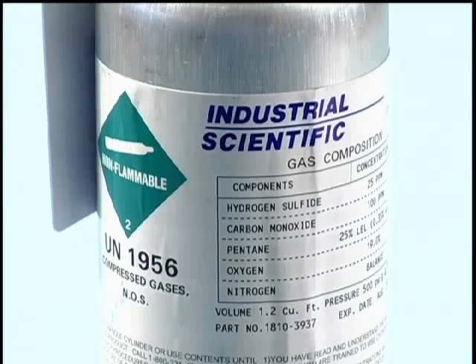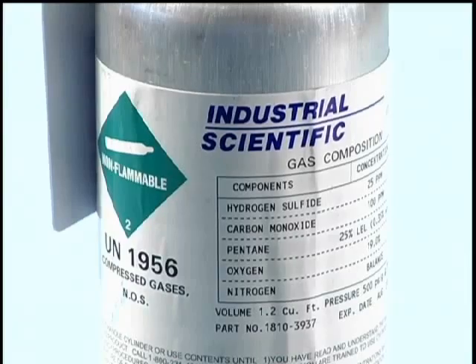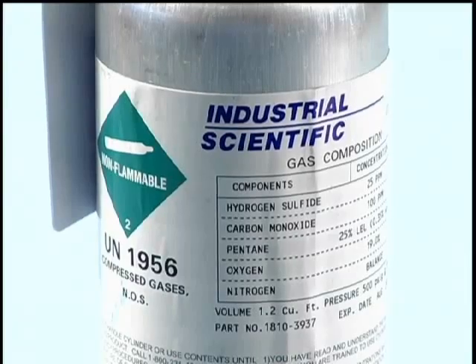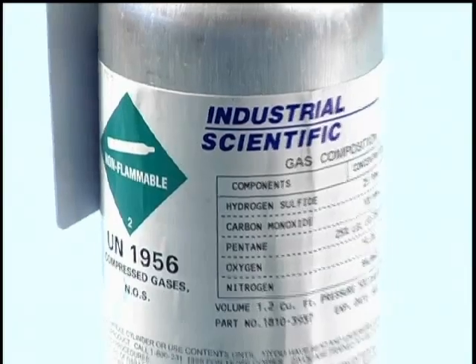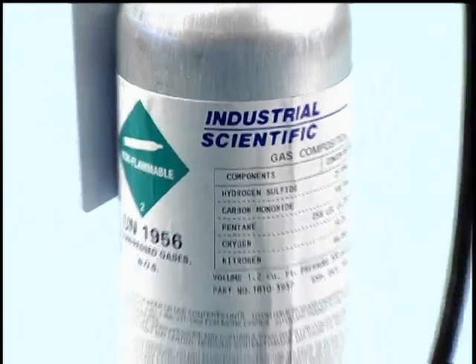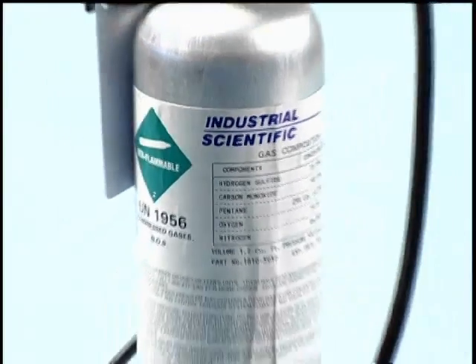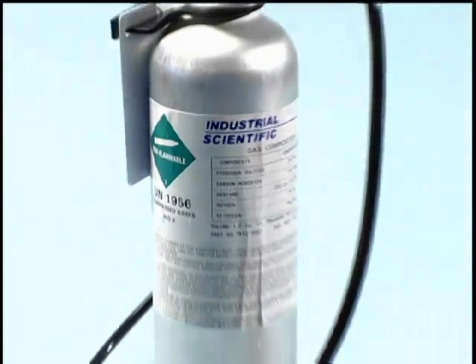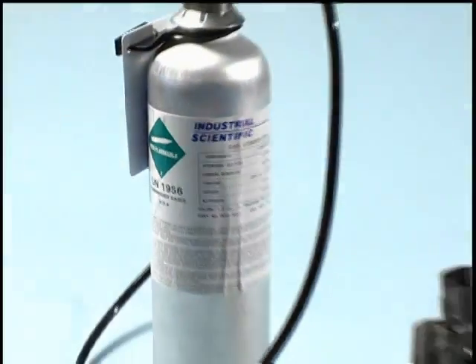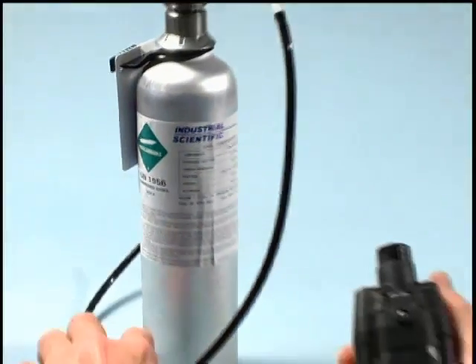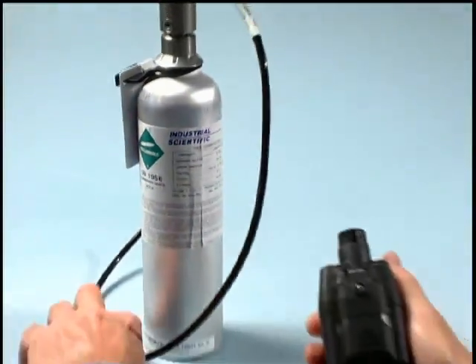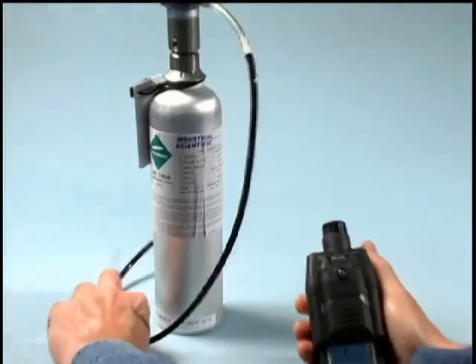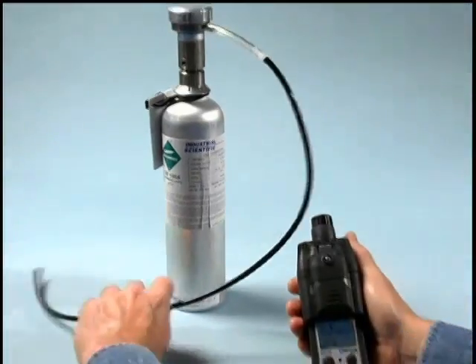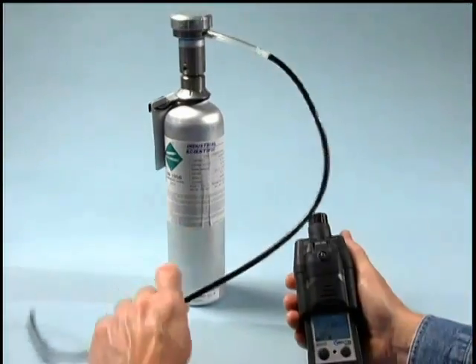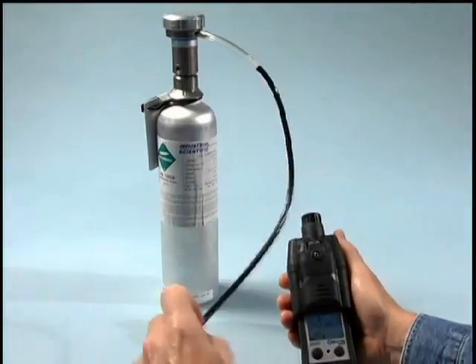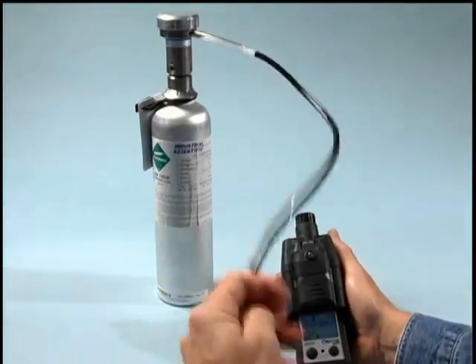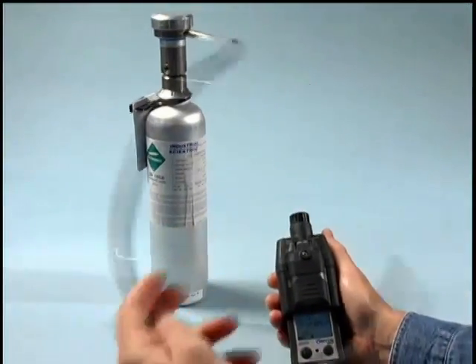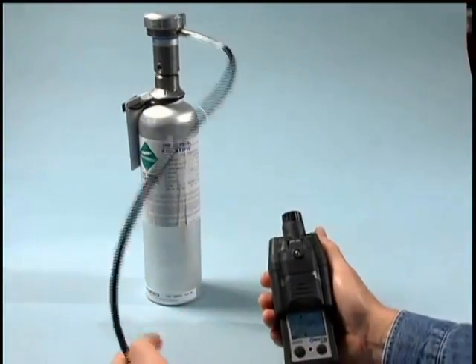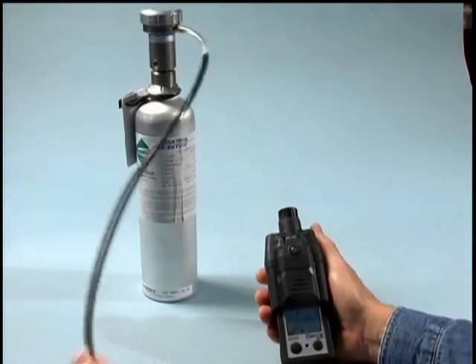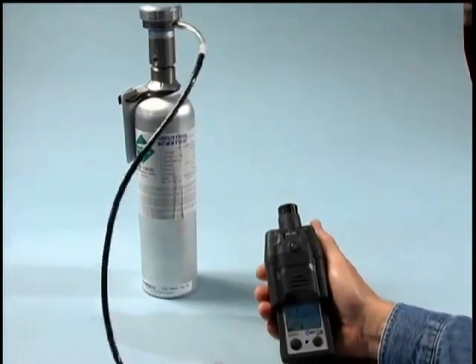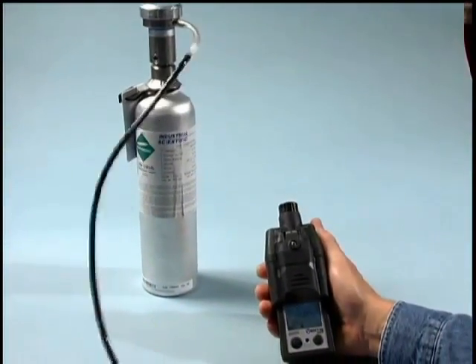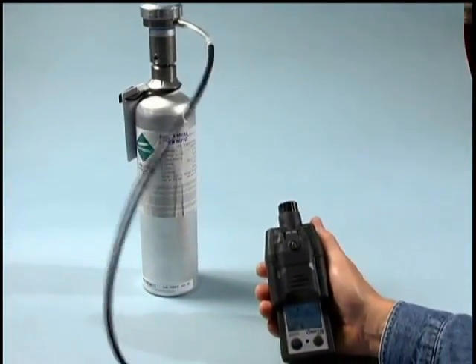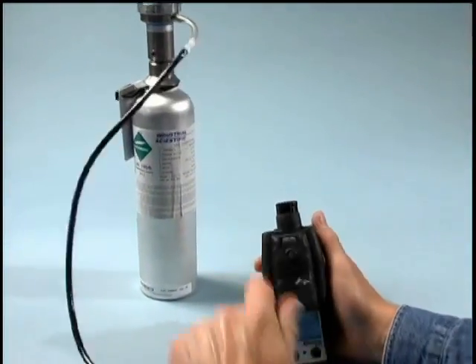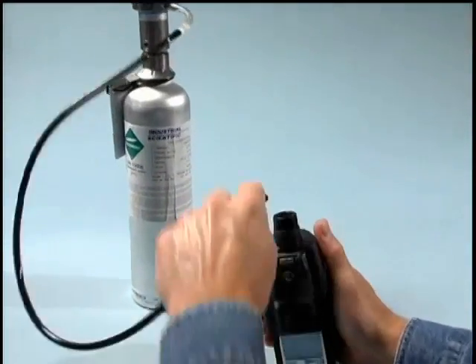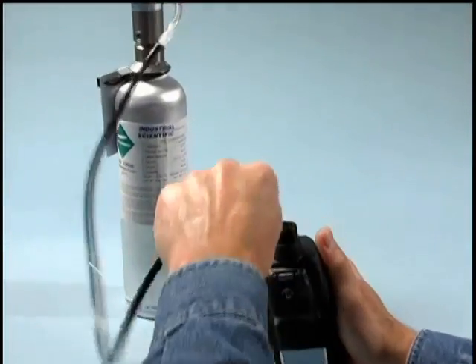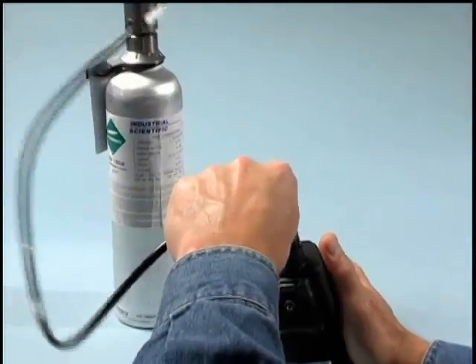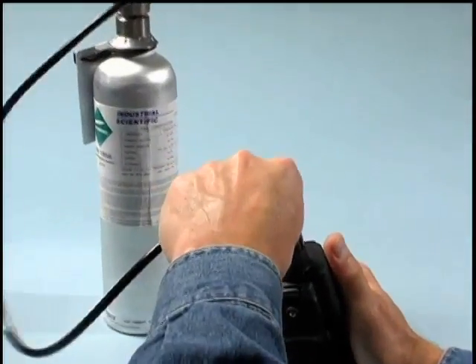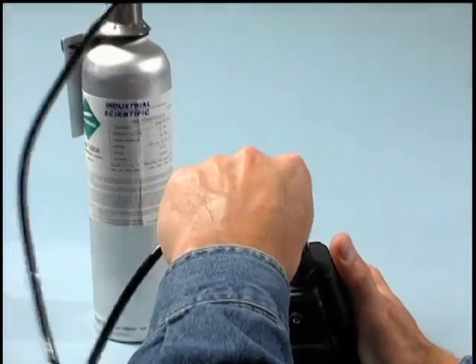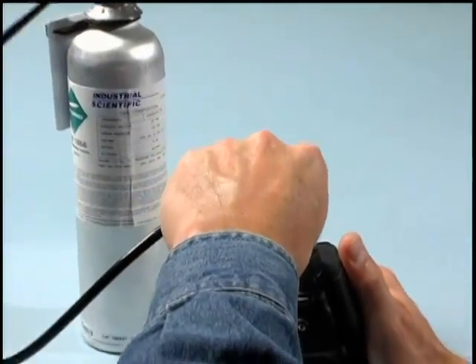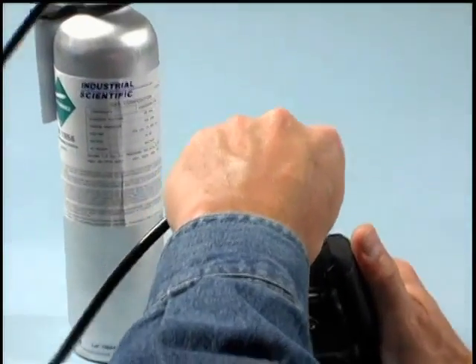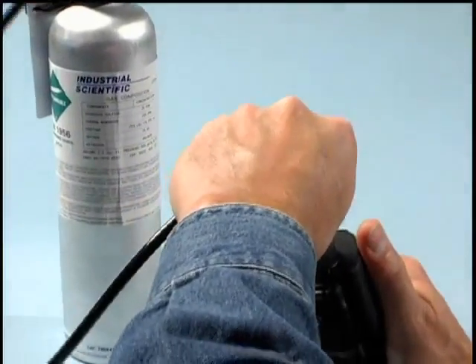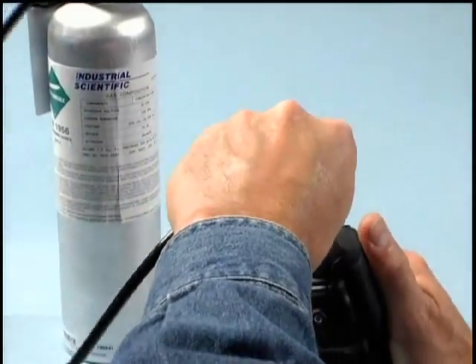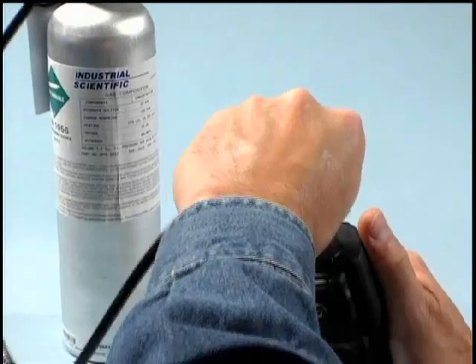Prior to entering the bump test mode, ensure you have the proper gases handy. Verify the gas concentrations and their expiration date.